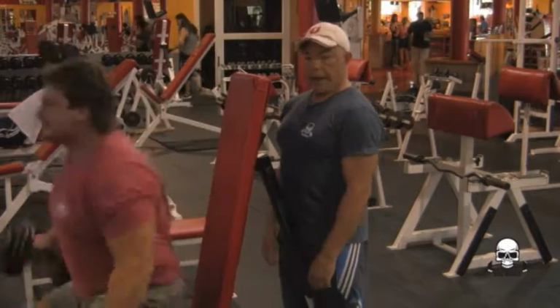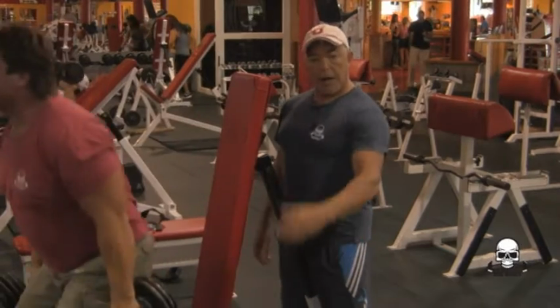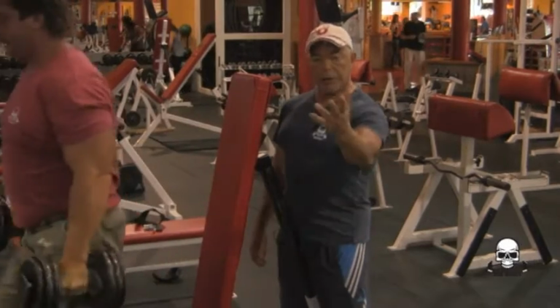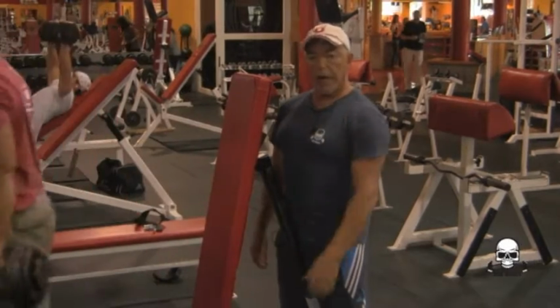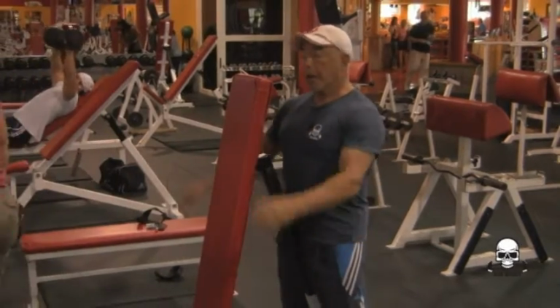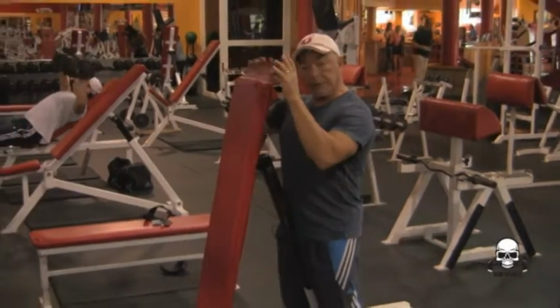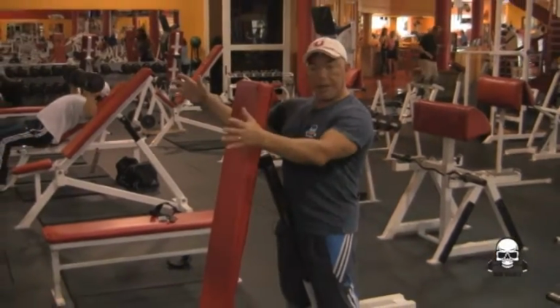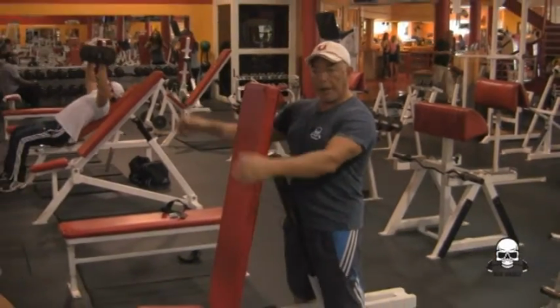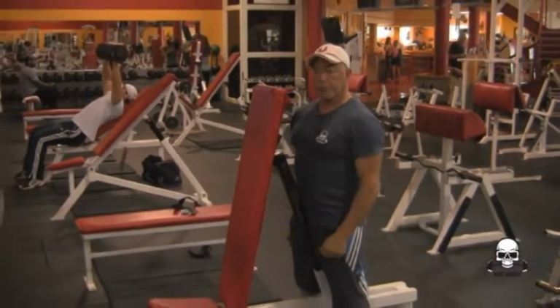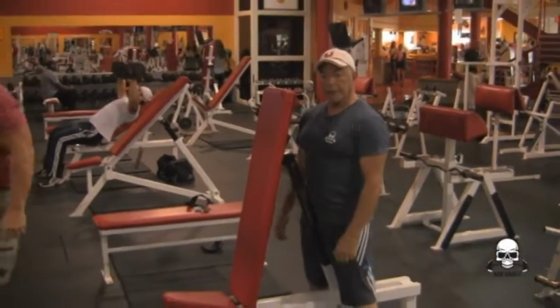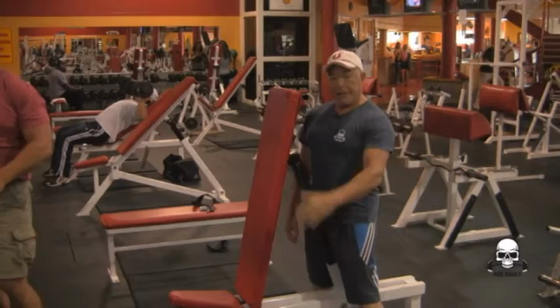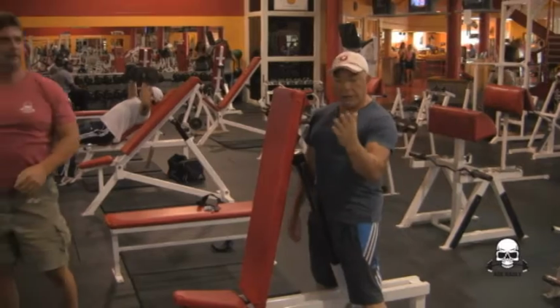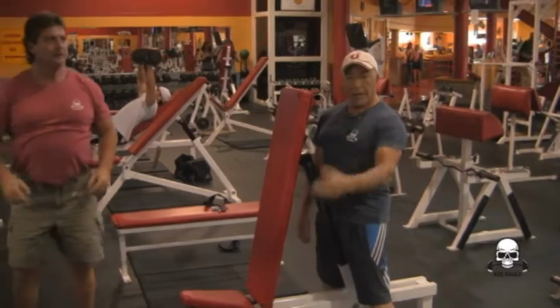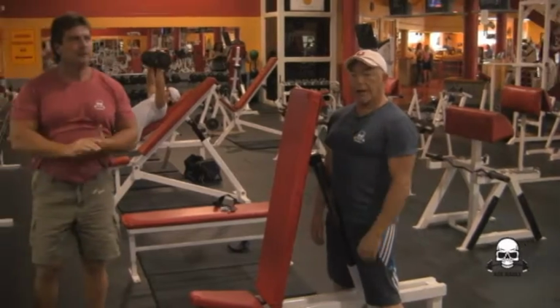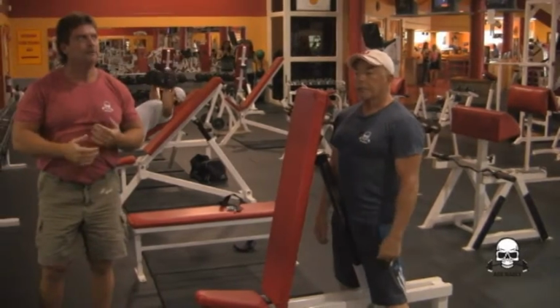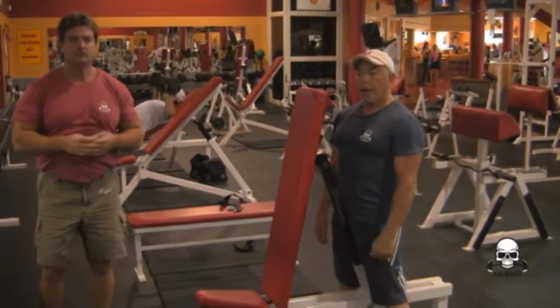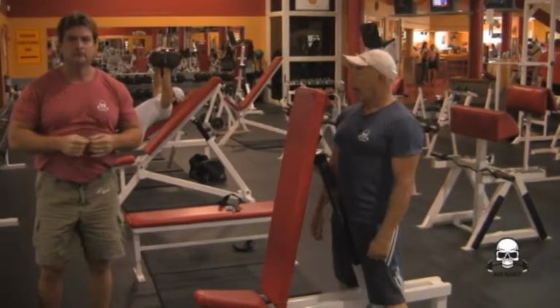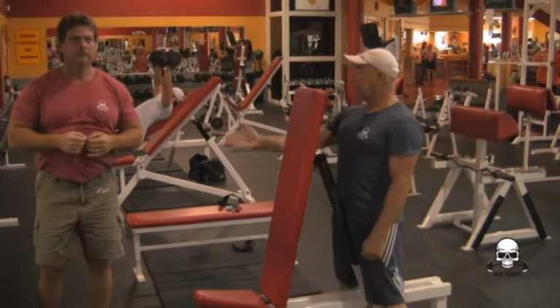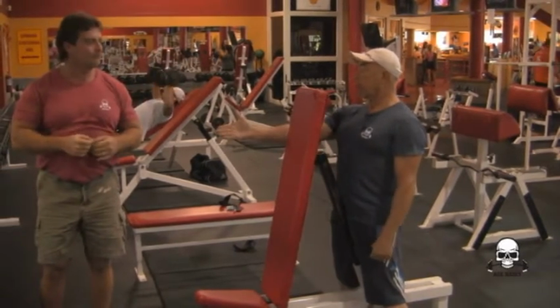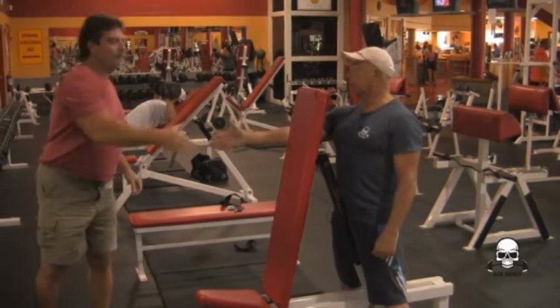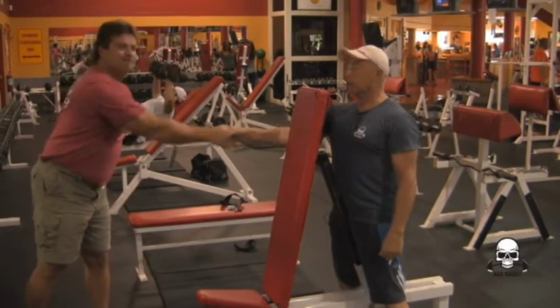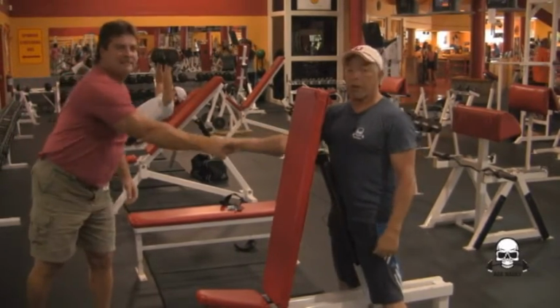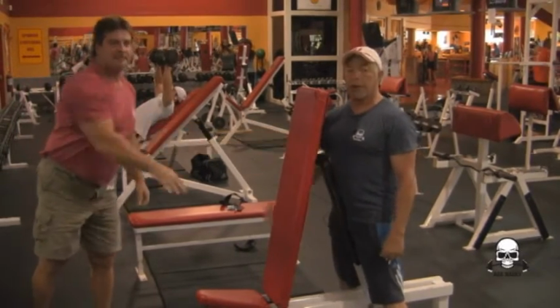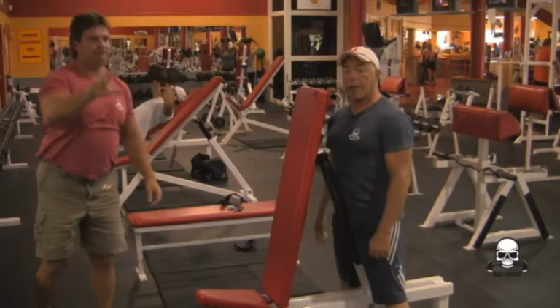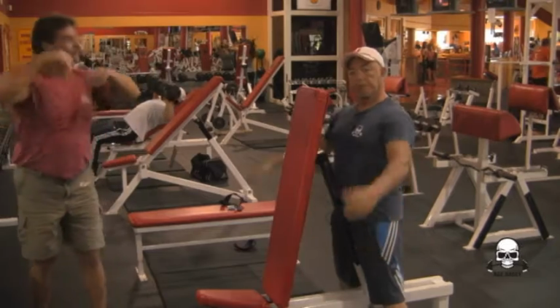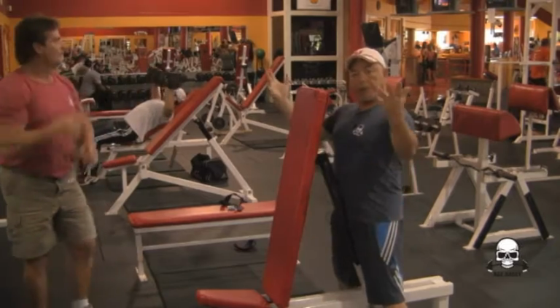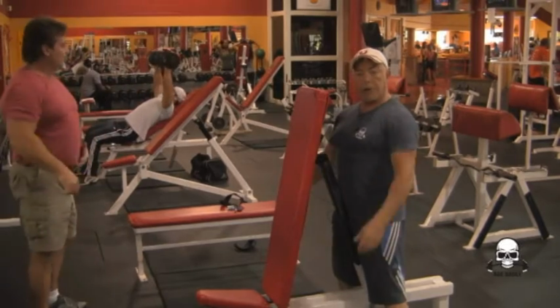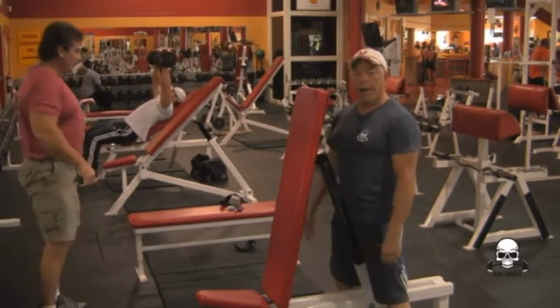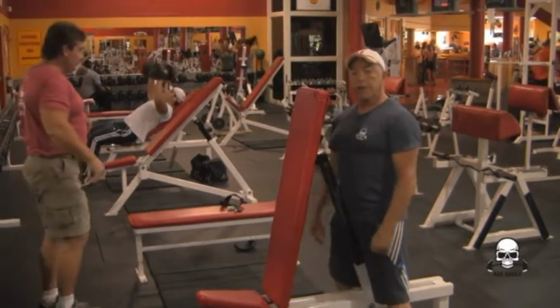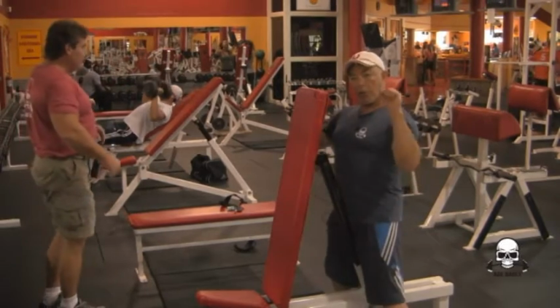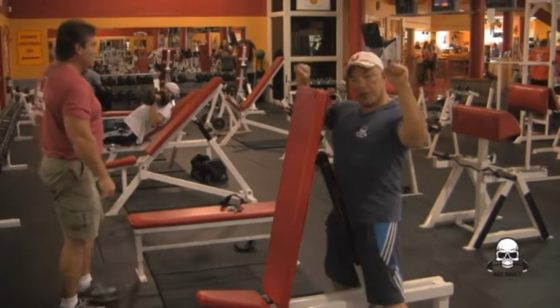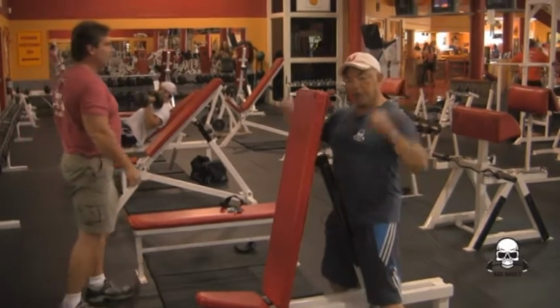And that's how you spot on that. Dennis is a bad dude, and Dennis, thanks for helping me out man and showing everybody how to do that. So there you got it — shoulder presses with dumbbells.